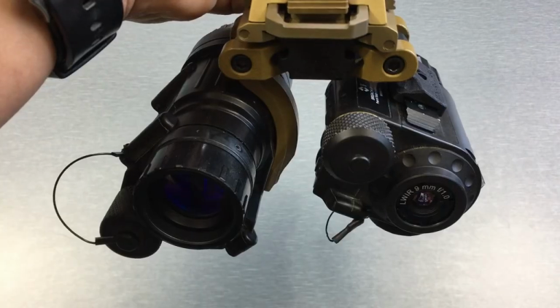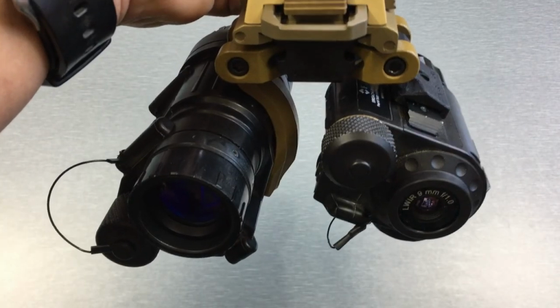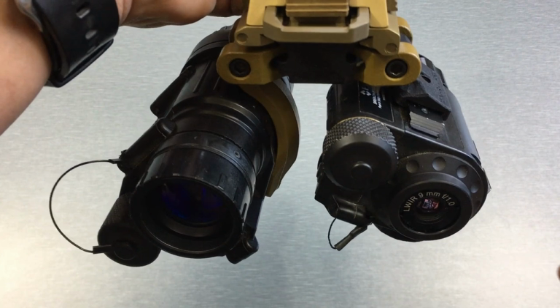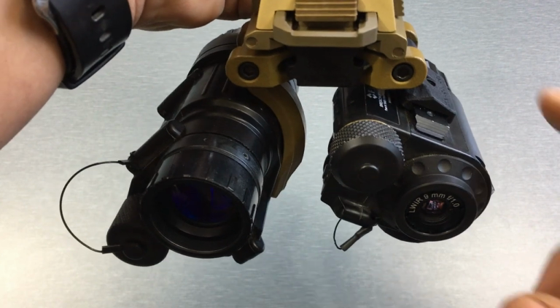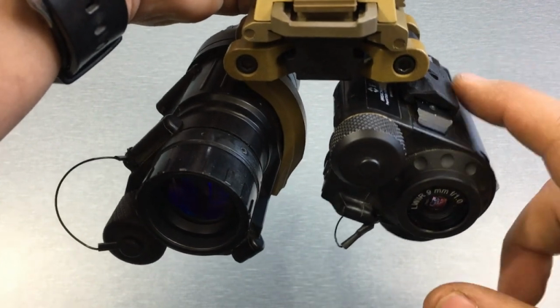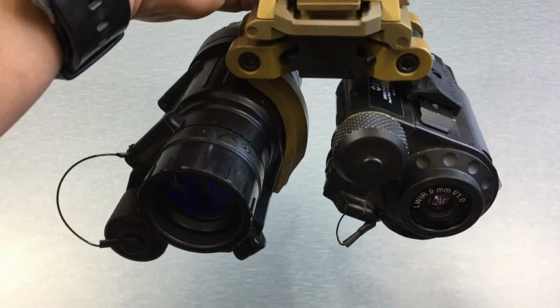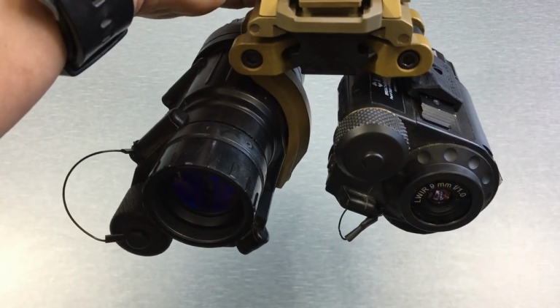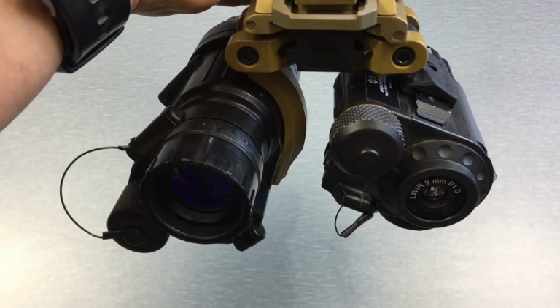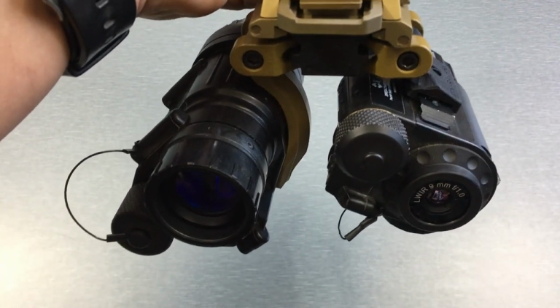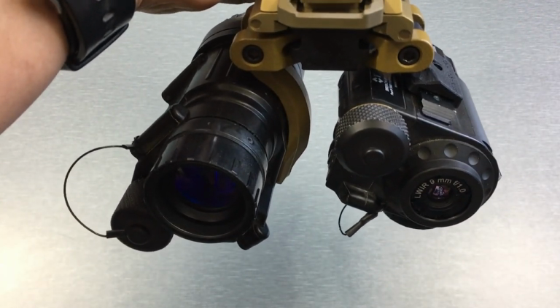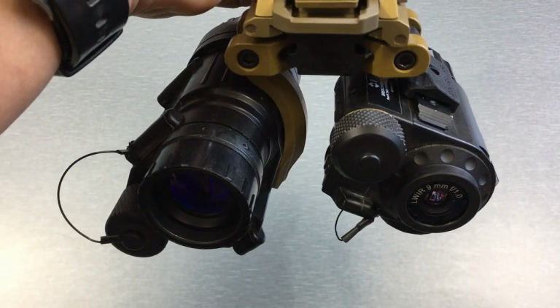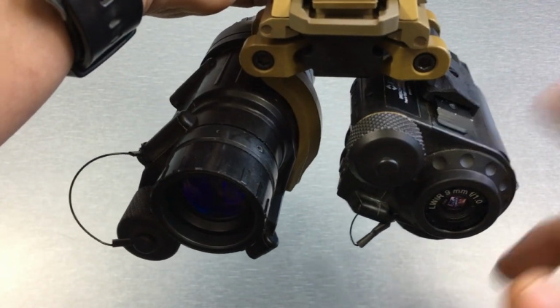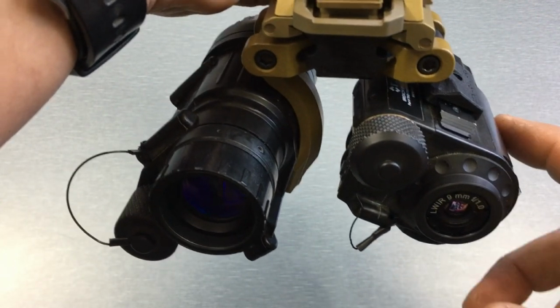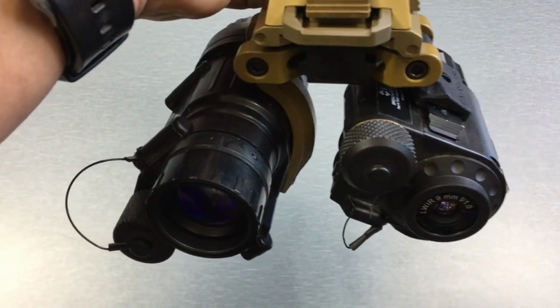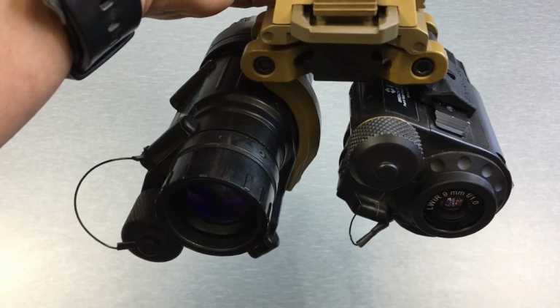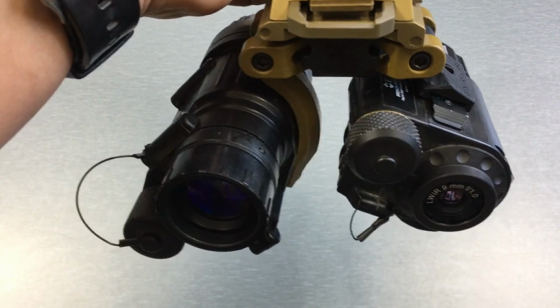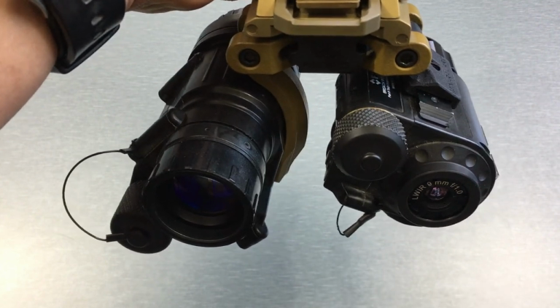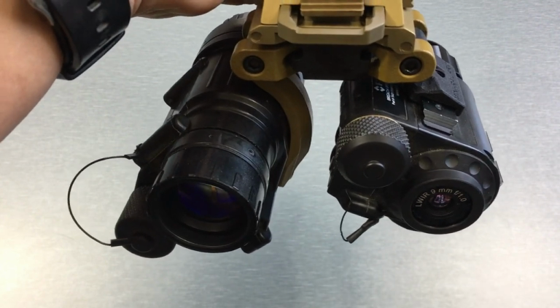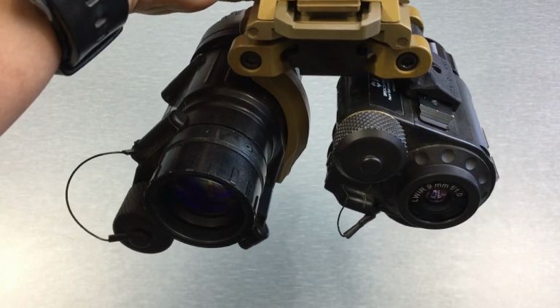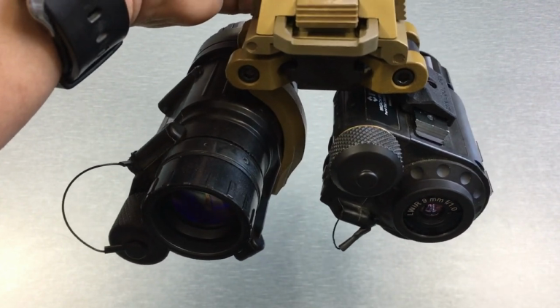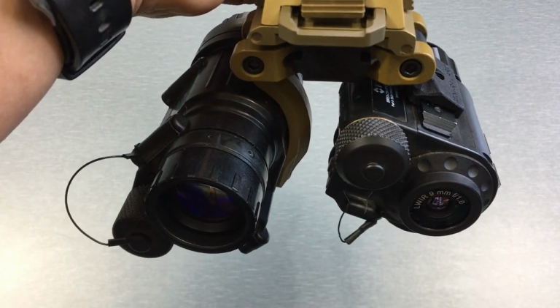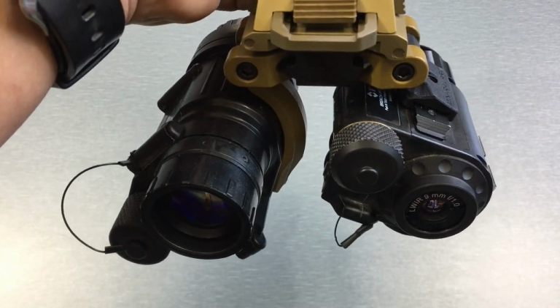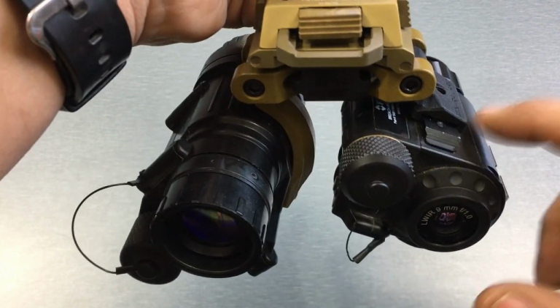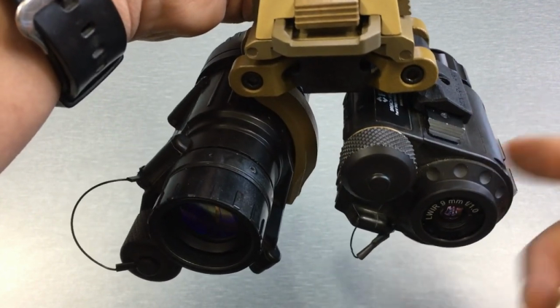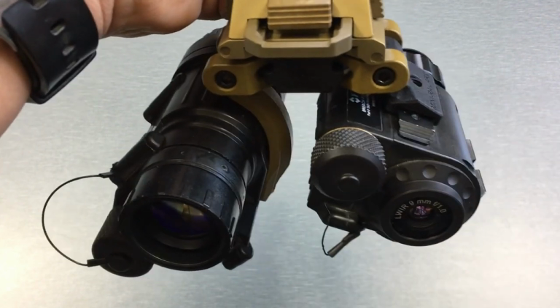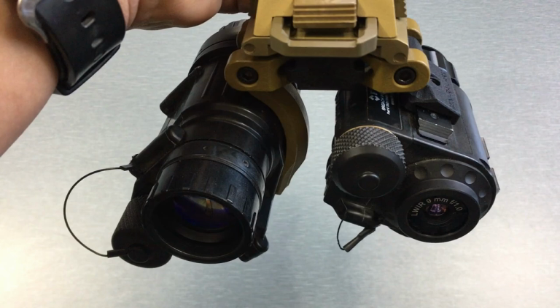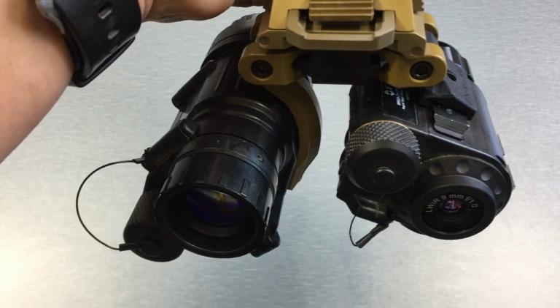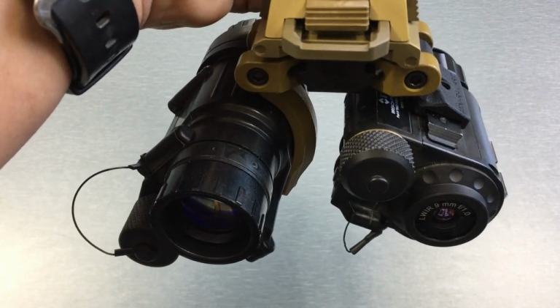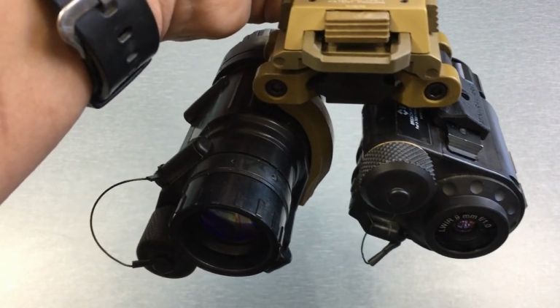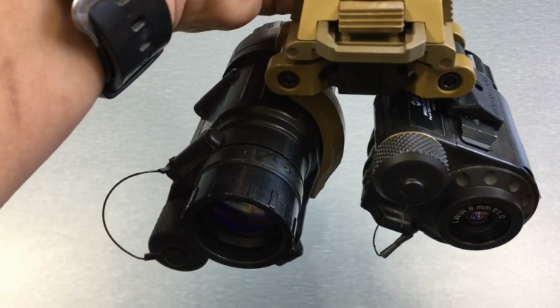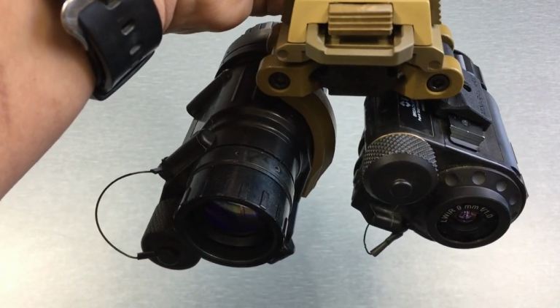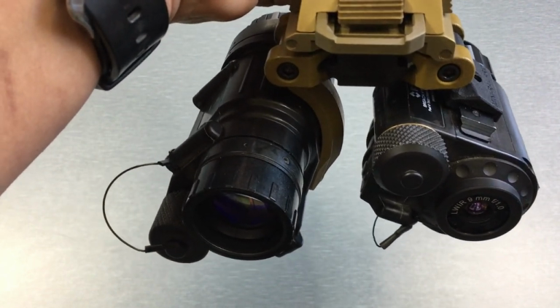Whenever I'm running this setup, this is the rail that I use on the breech — it's the only way I can get the breech's image to merge with the PVS-14 for me personally. It could be different for you, so just try out the different rails and see how it works out for you, but this is what works for me.